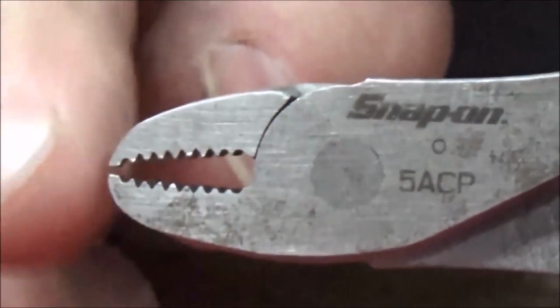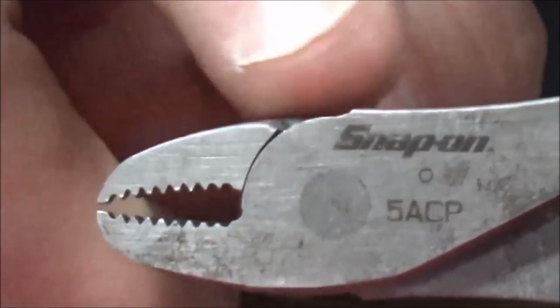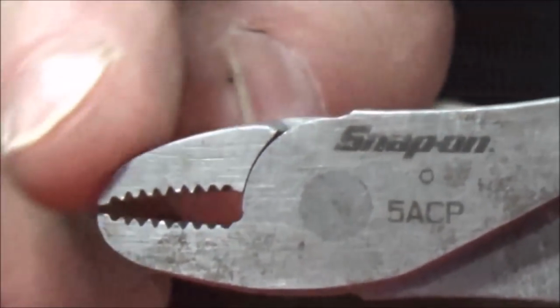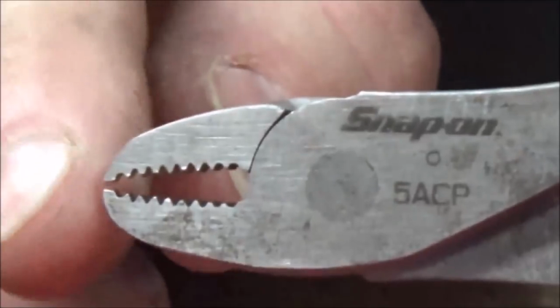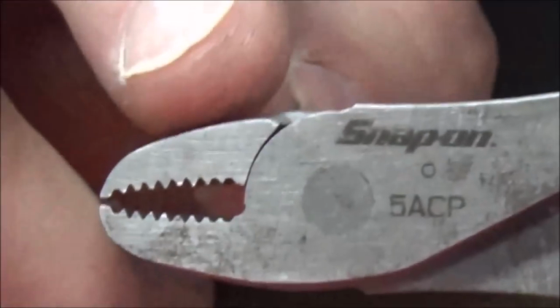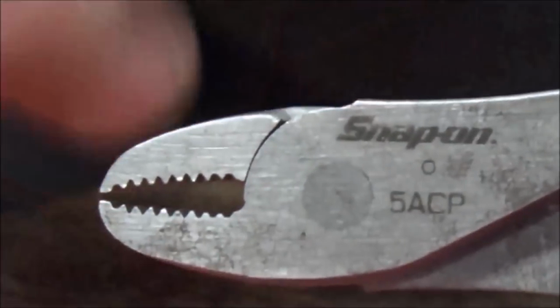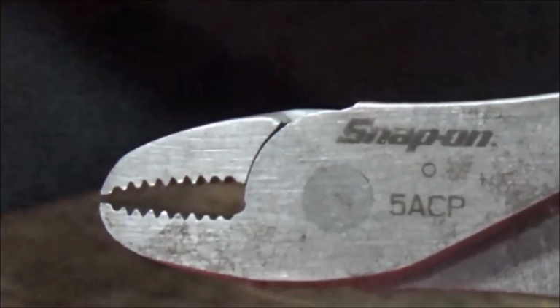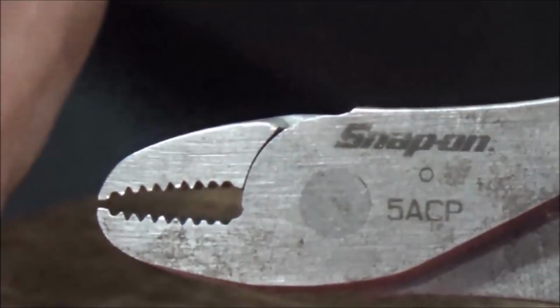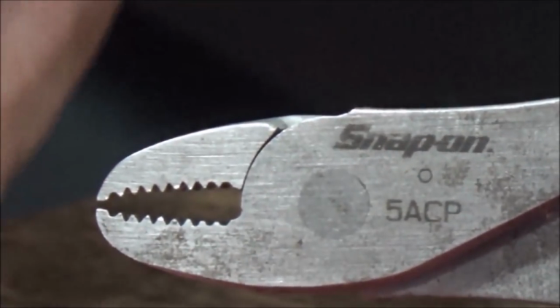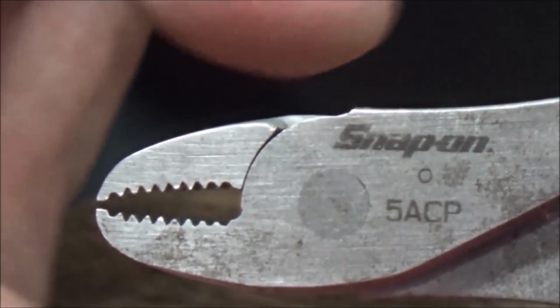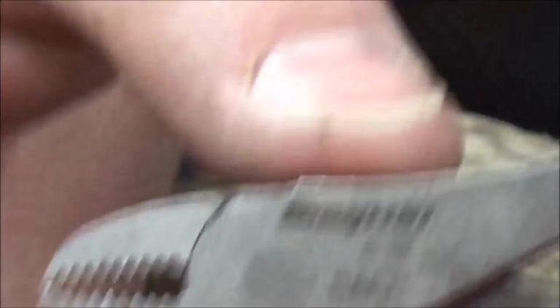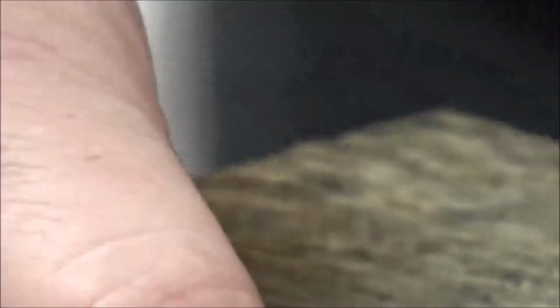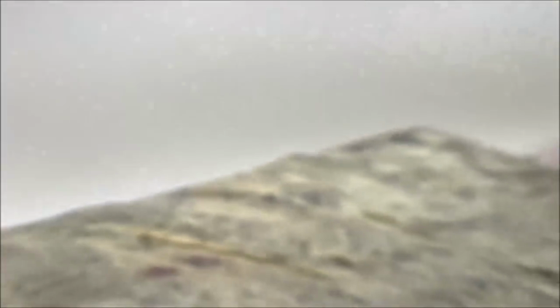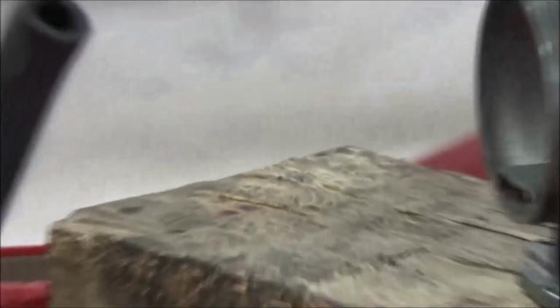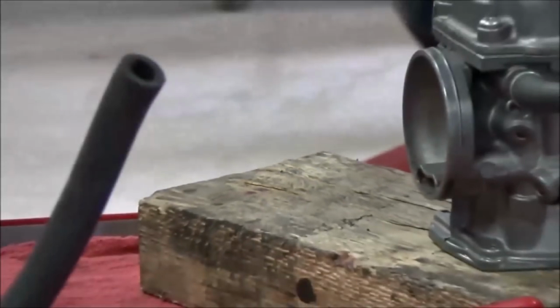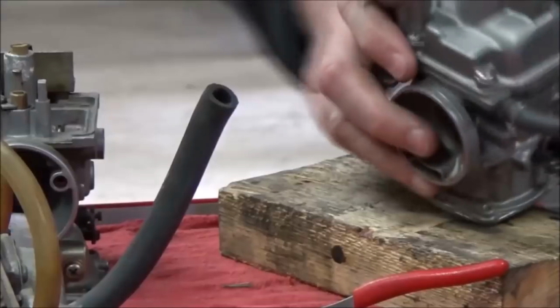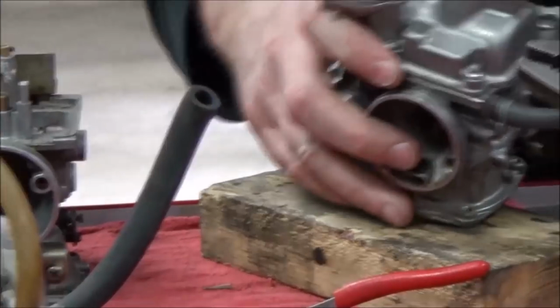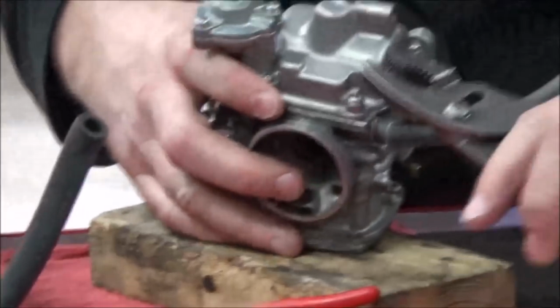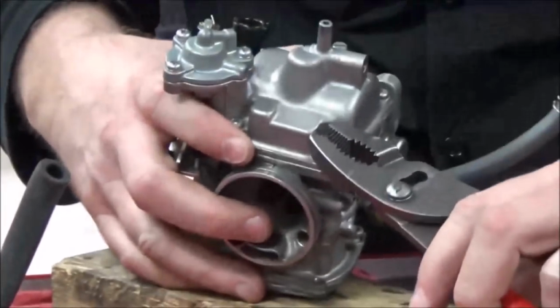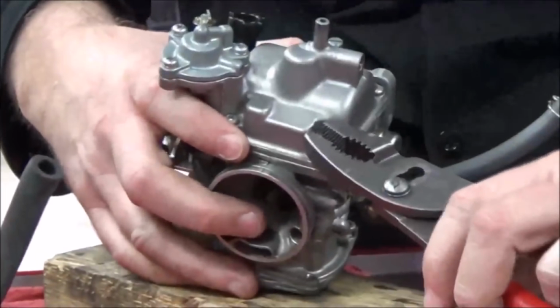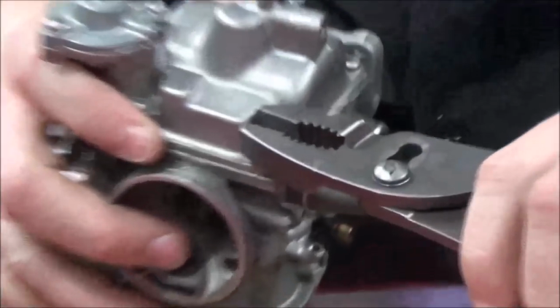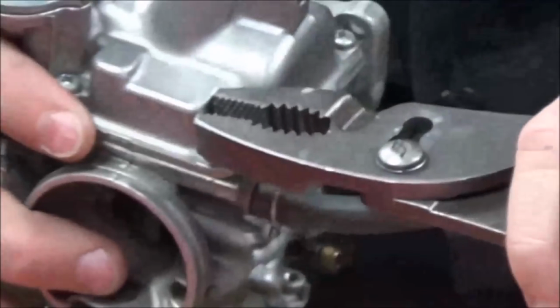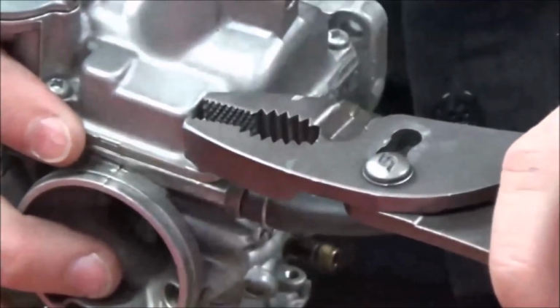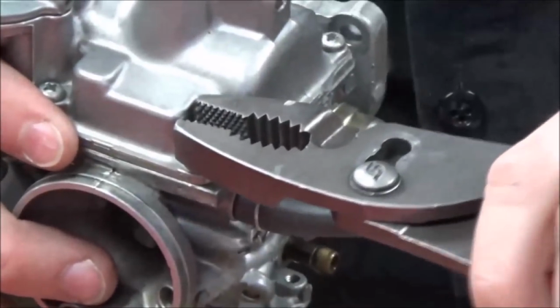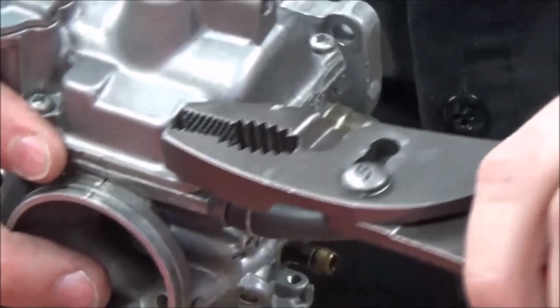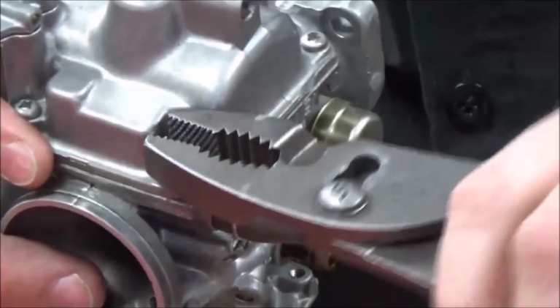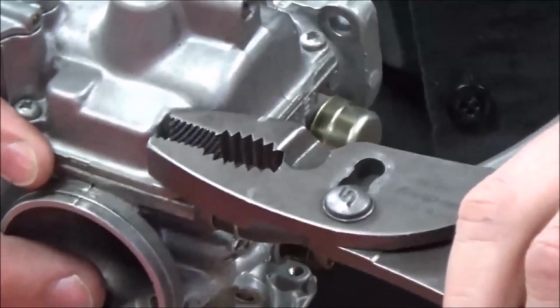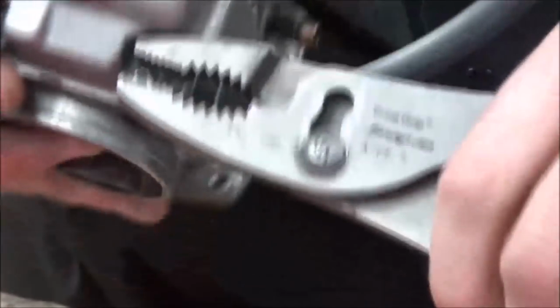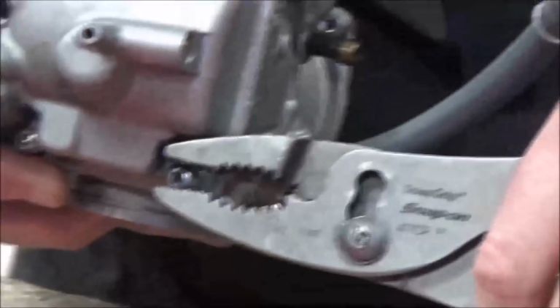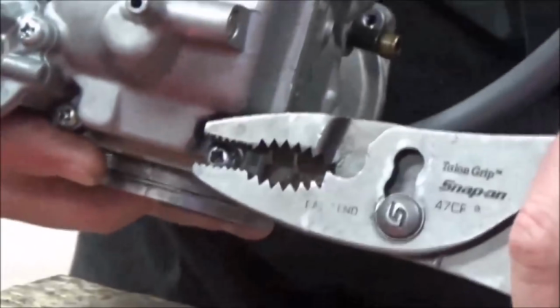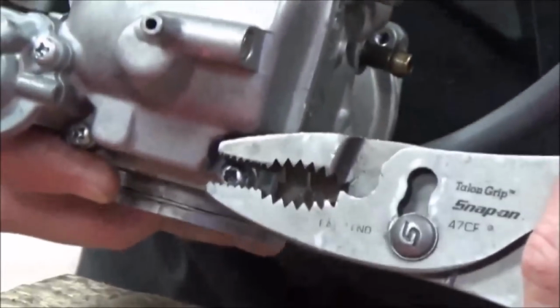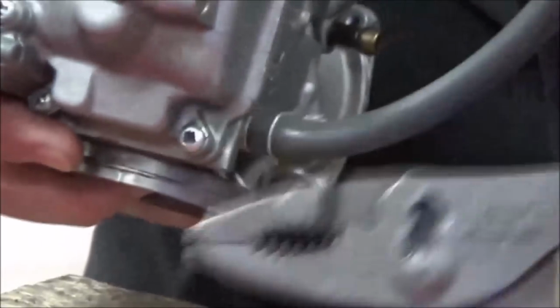Do you see how tight of an arch there is right here? It's not real square like a big pair of pliers. If I take a pair of pliers and try to get this screw out, do you see how the edge of the pliers runs out of room — I'm bottomed out. I just don't have any room.